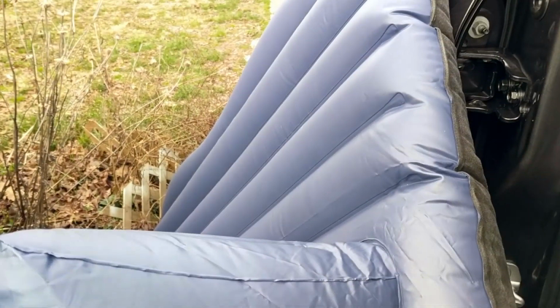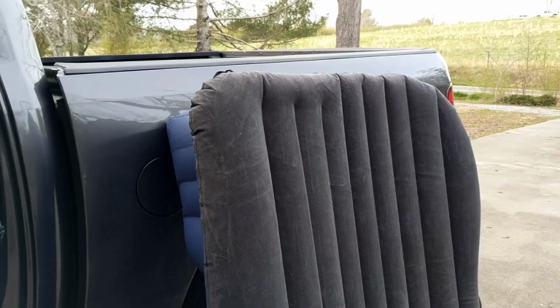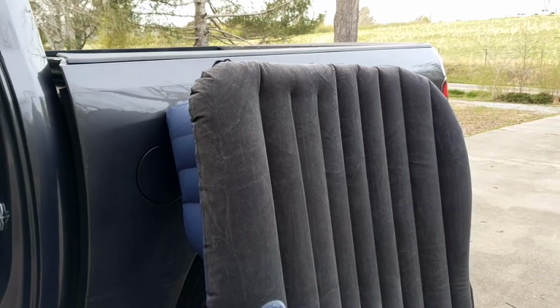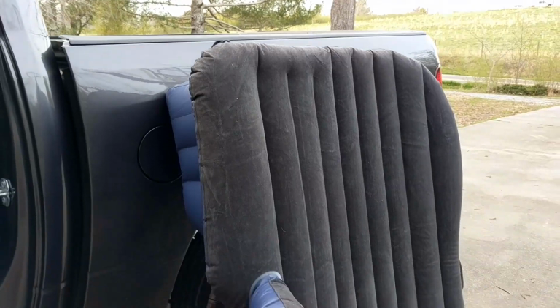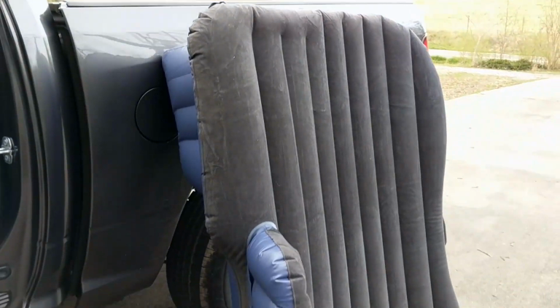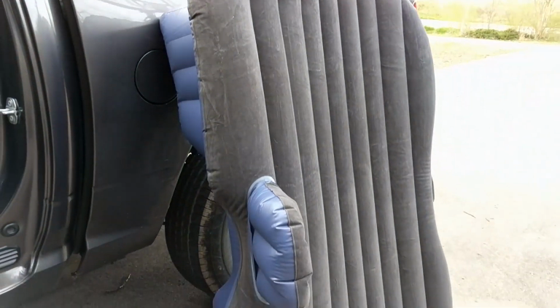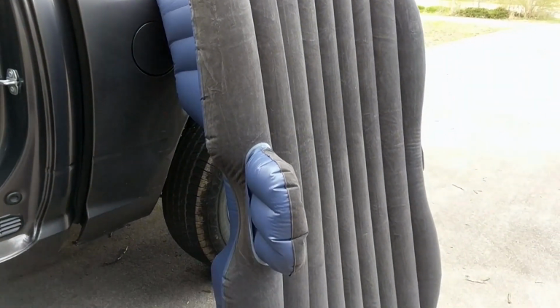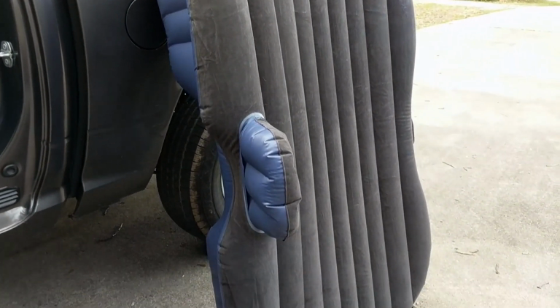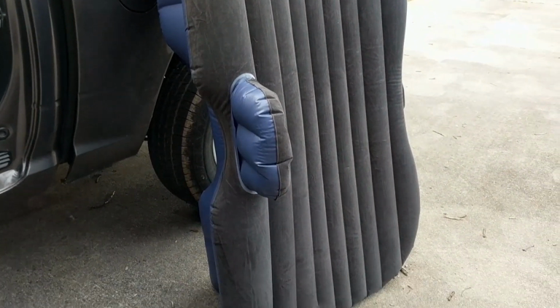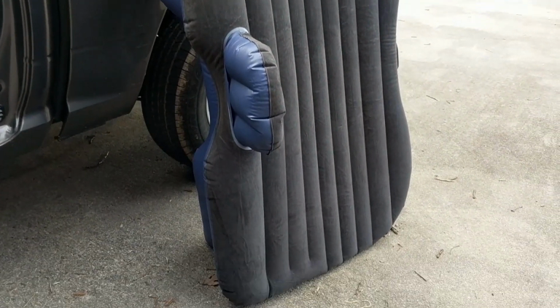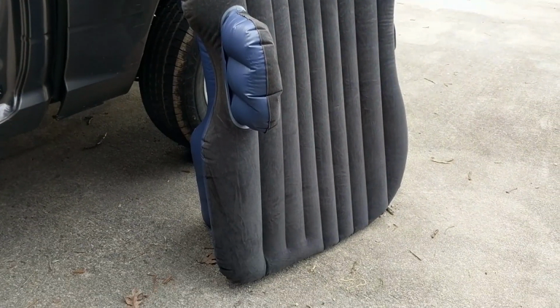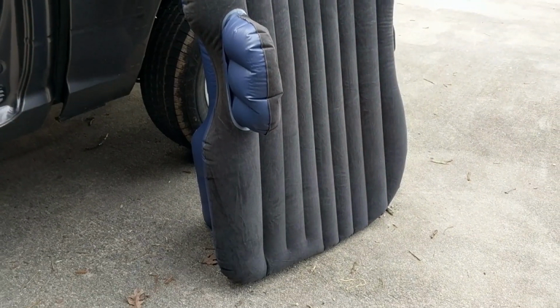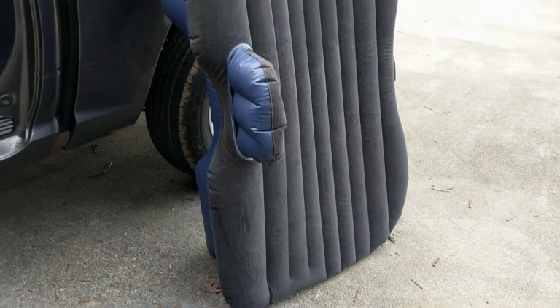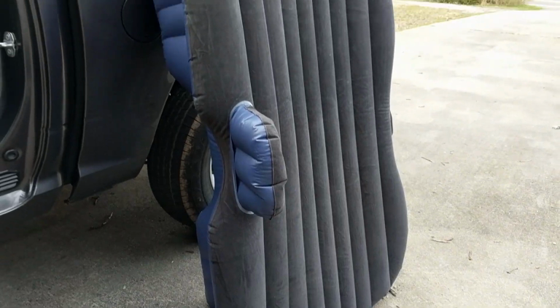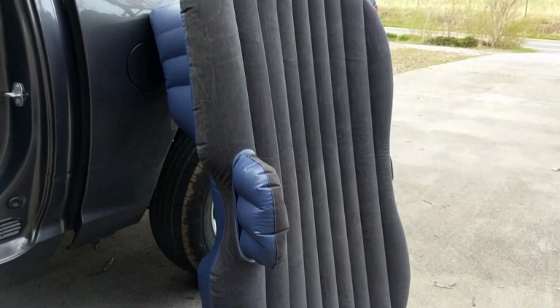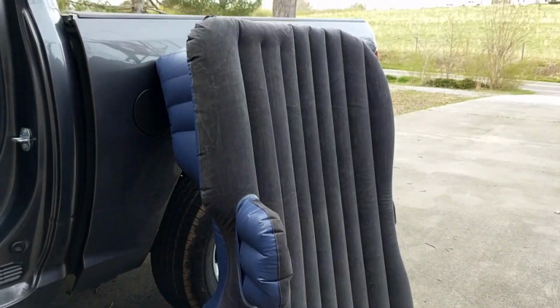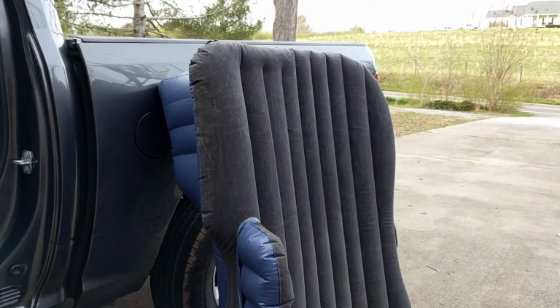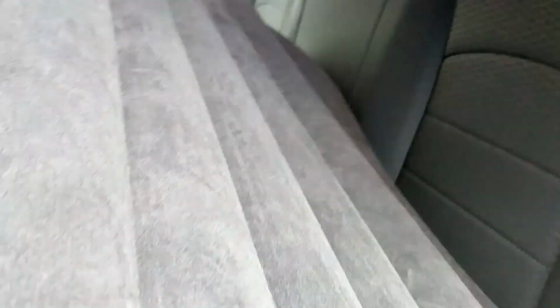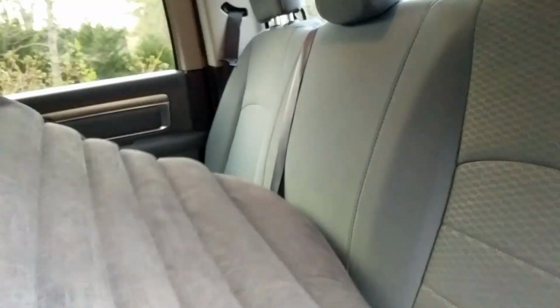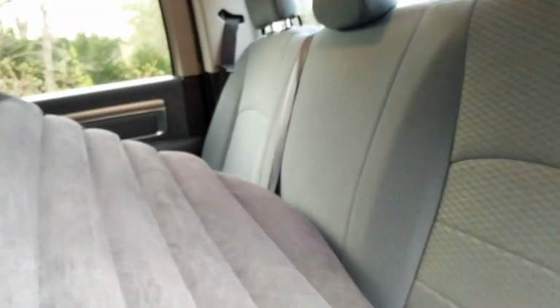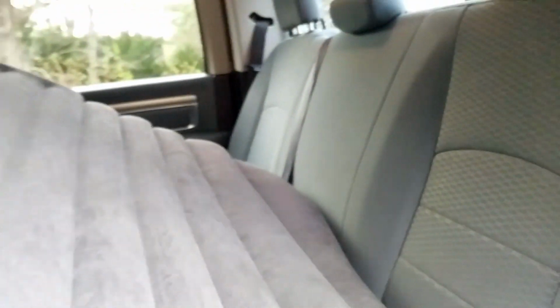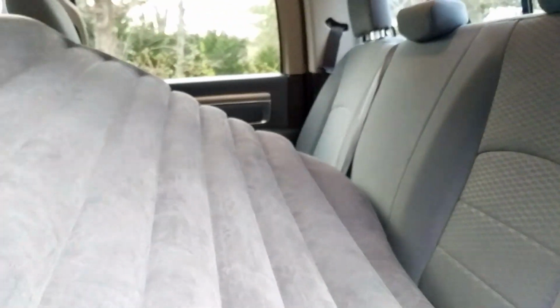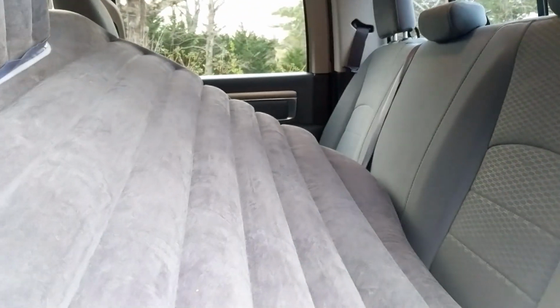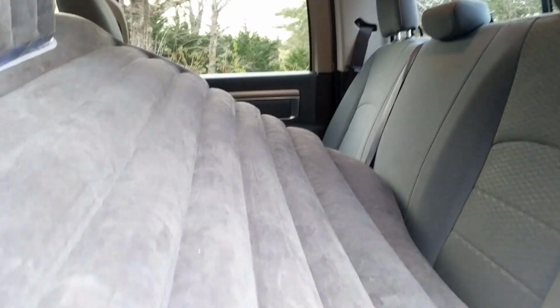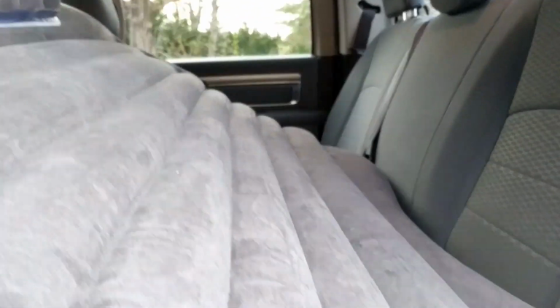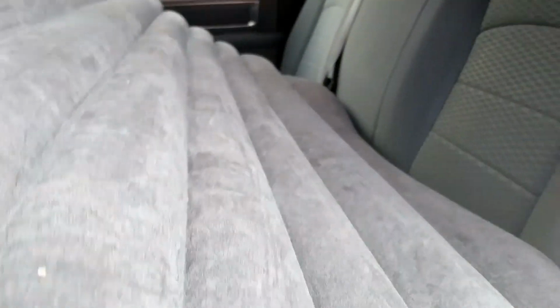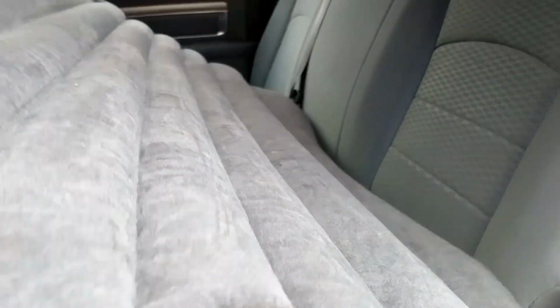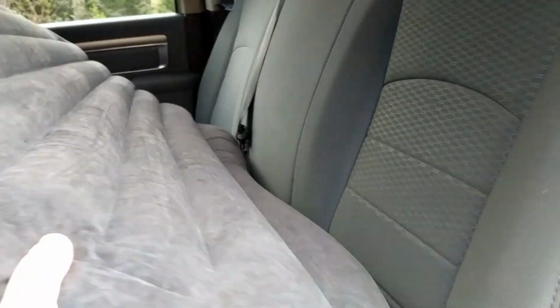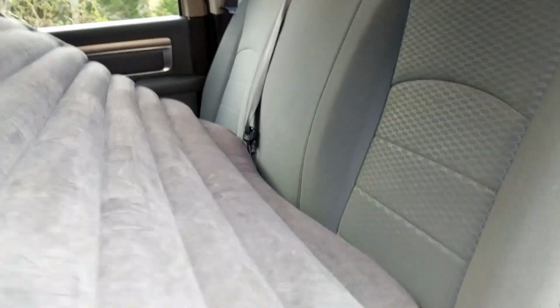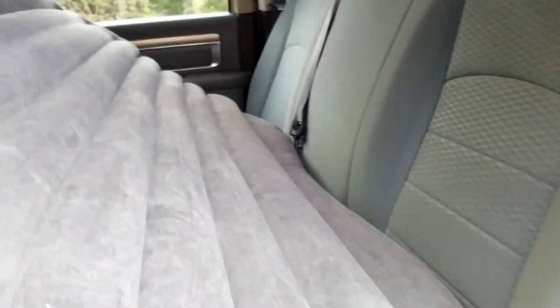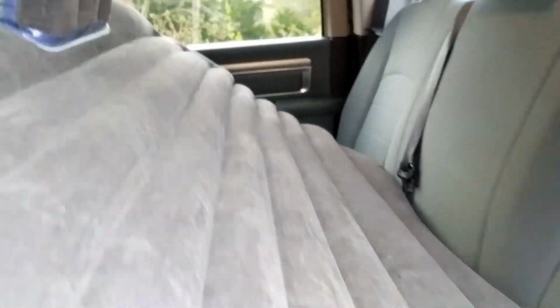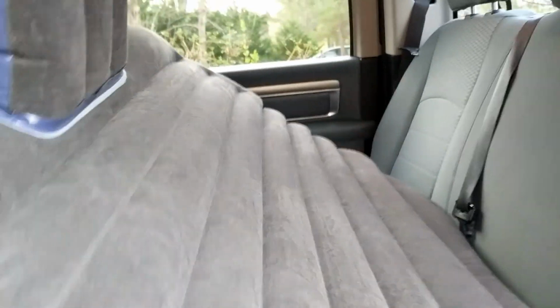This took less than five minutes to fully inflate. It even matches the interior — it looks so nice.